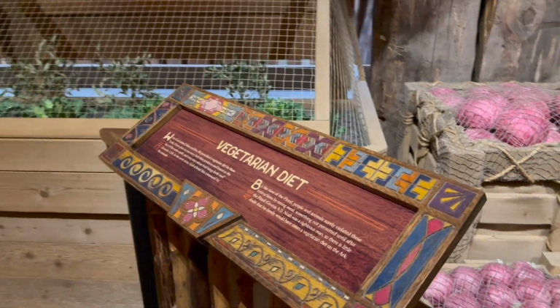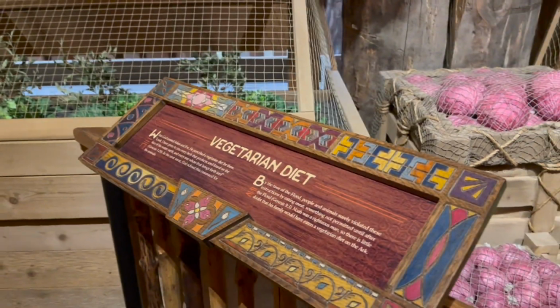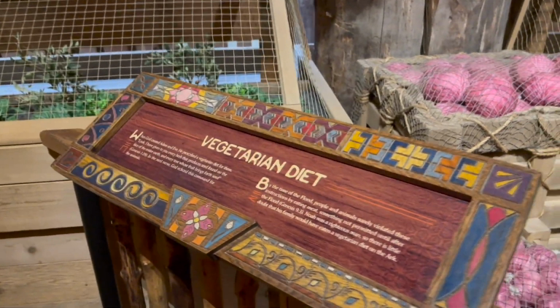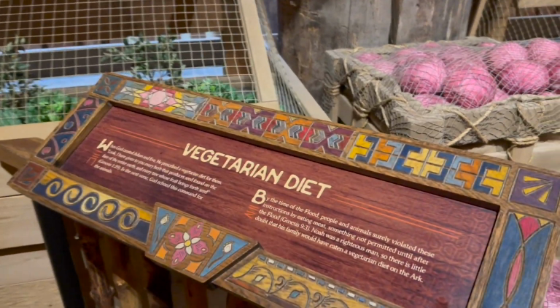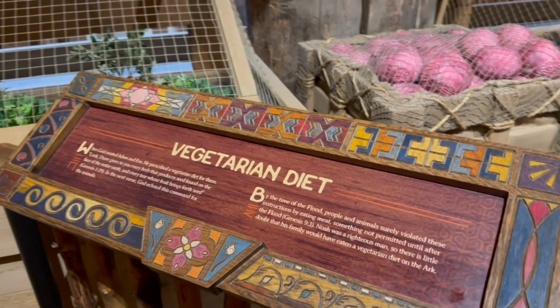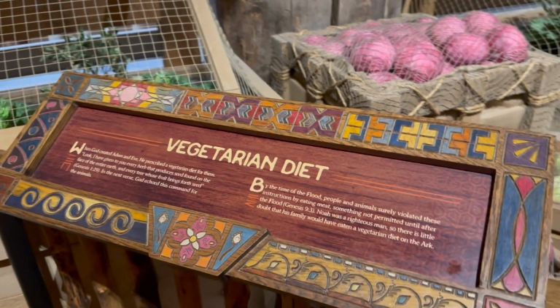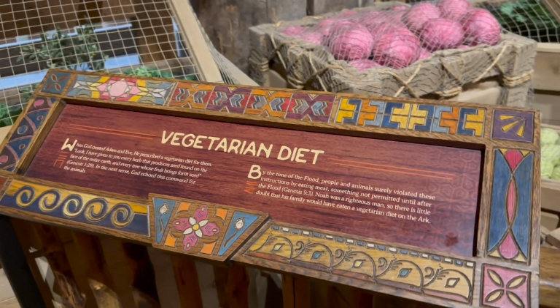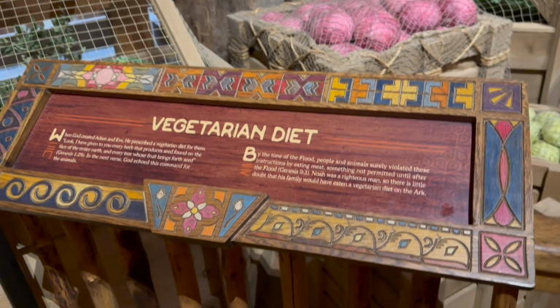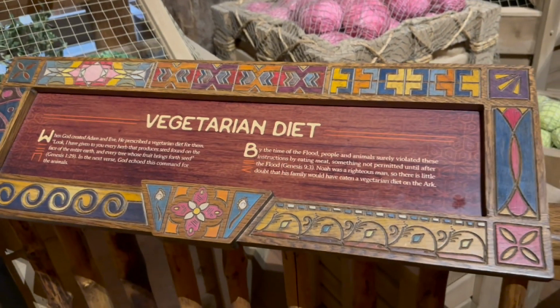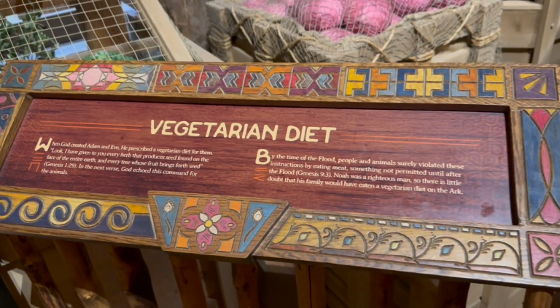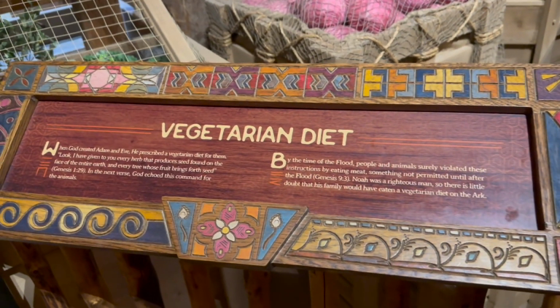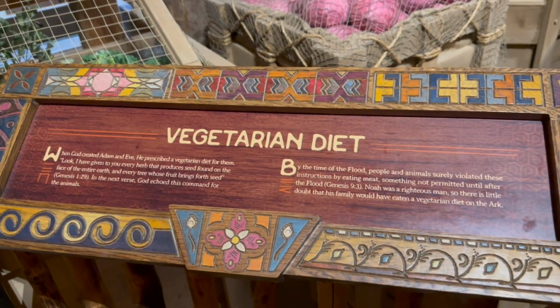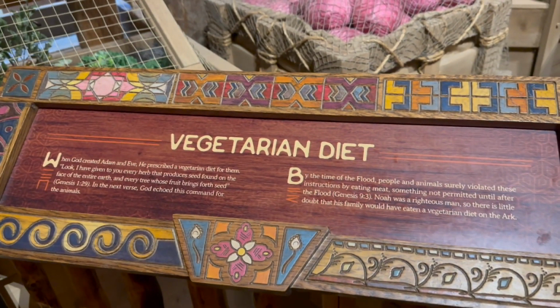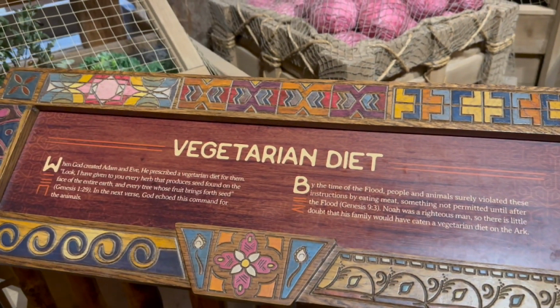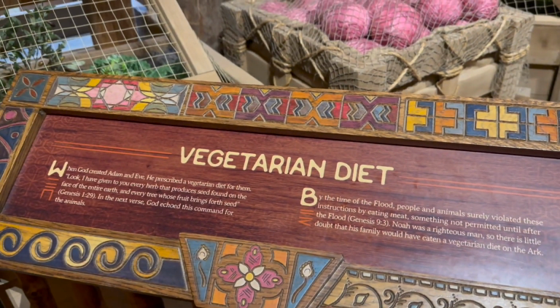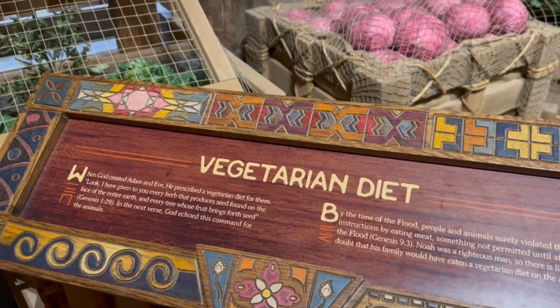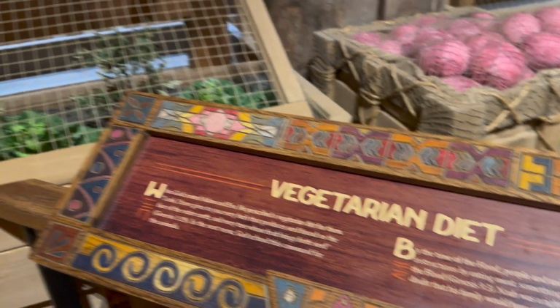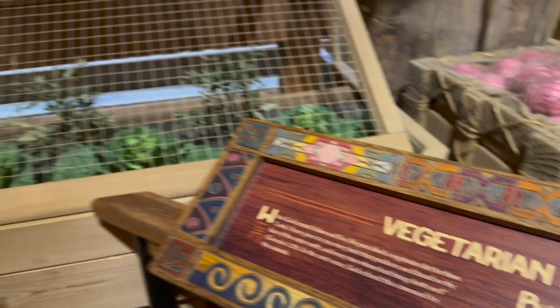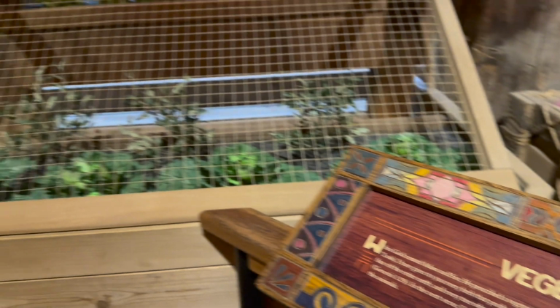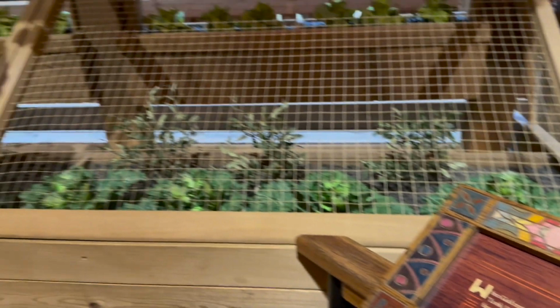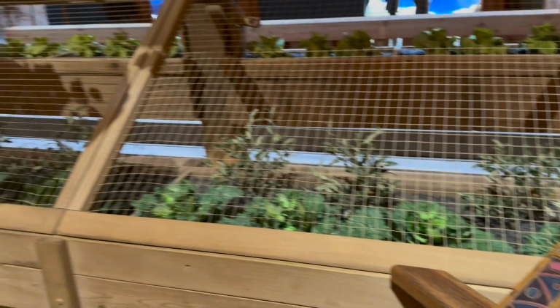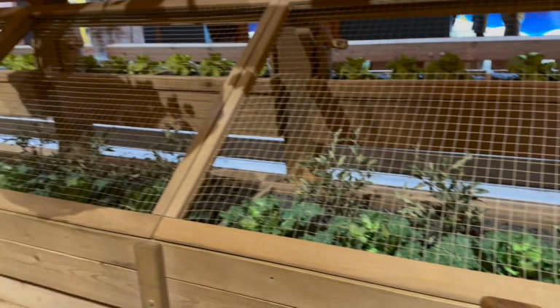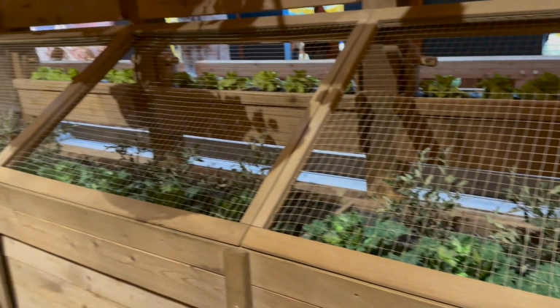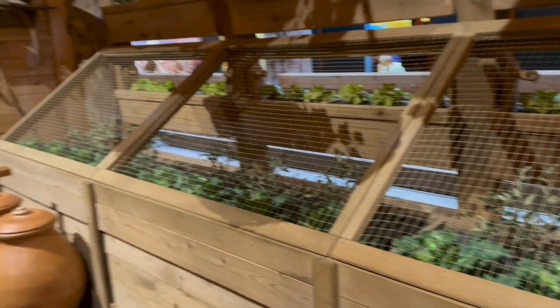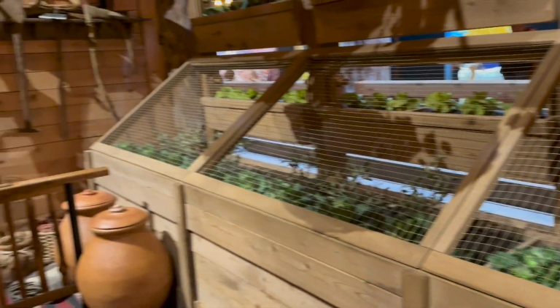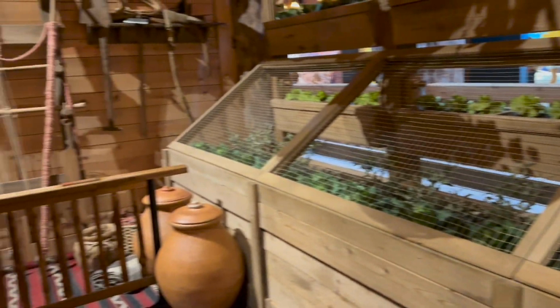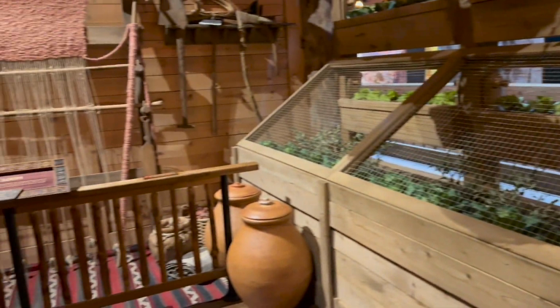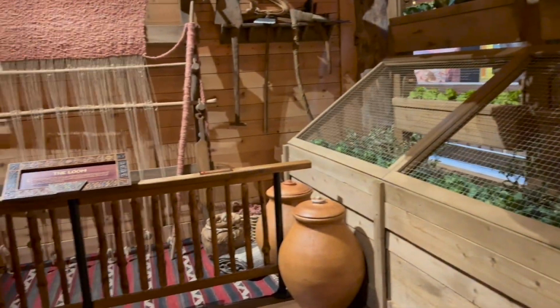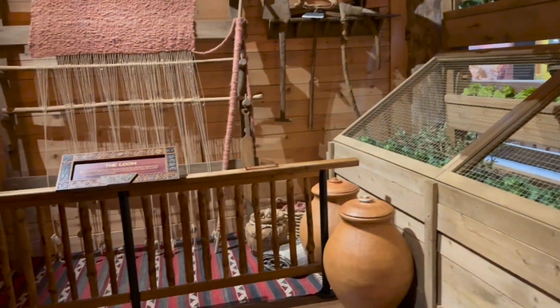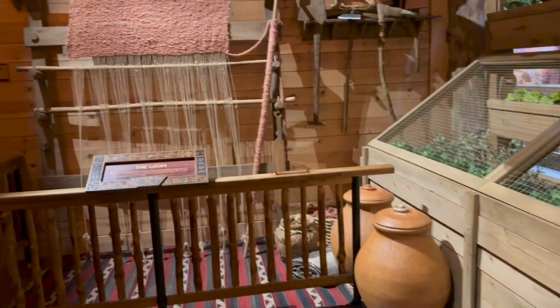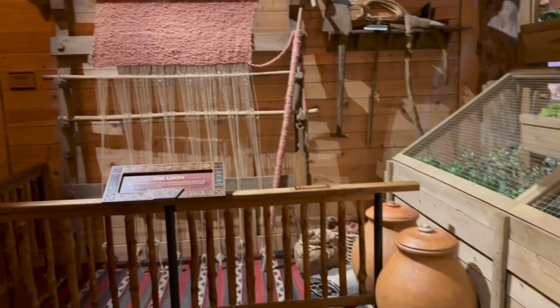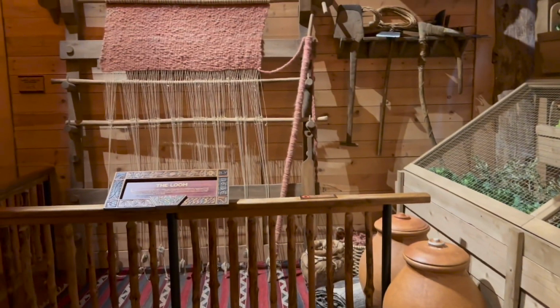It's a very low-pressure place — everyone we encountered was very nice. There were snacks available for purchase on various decks as well.